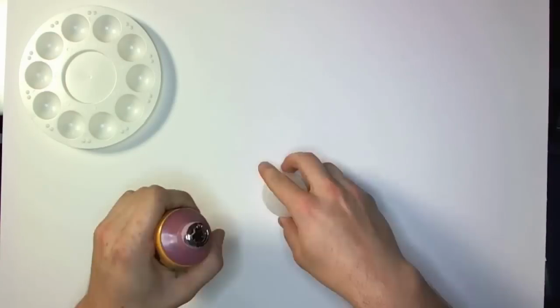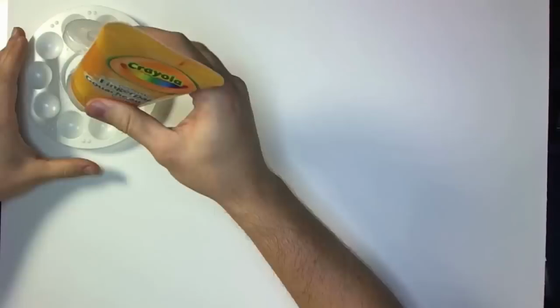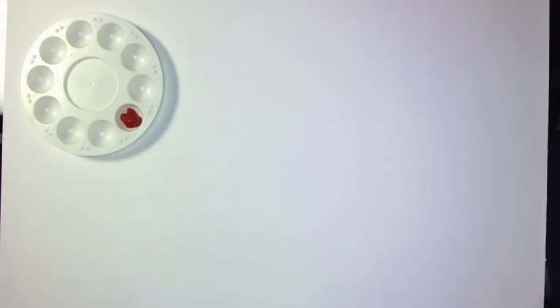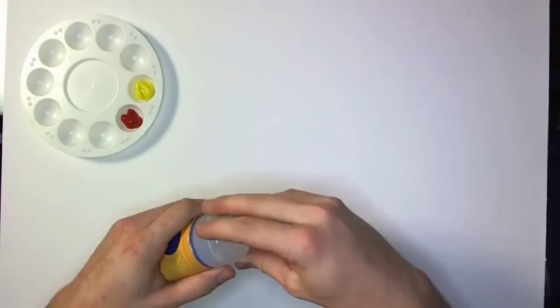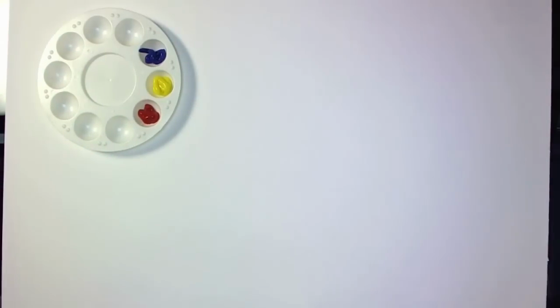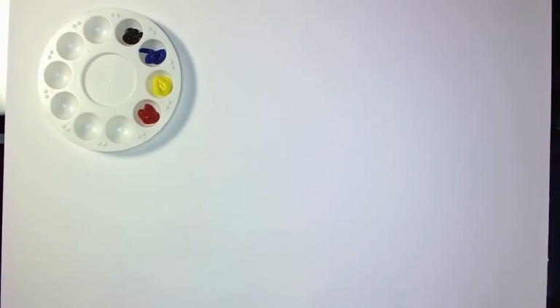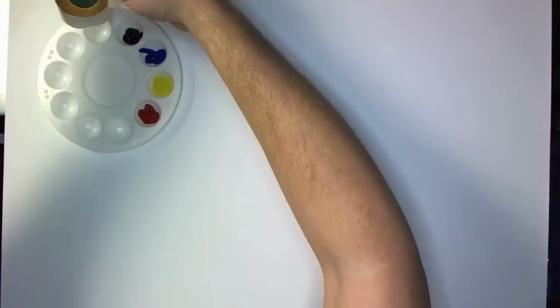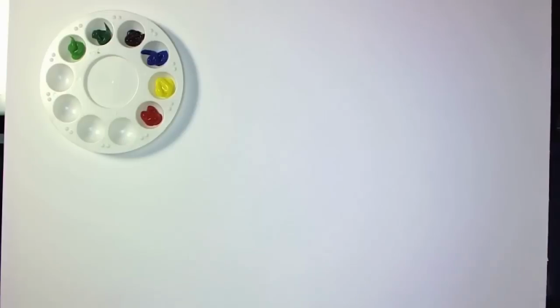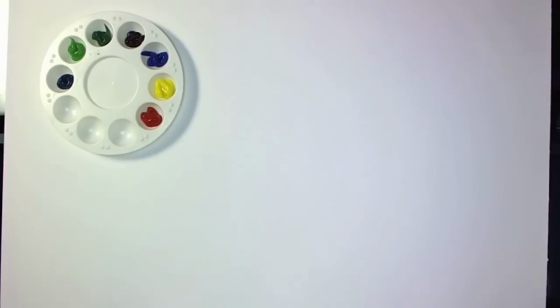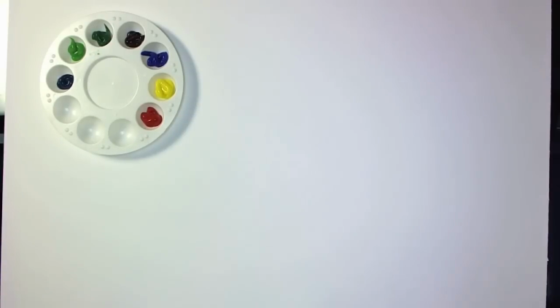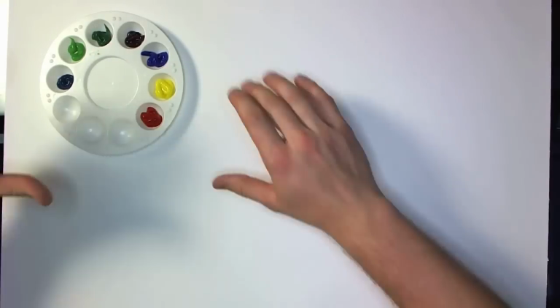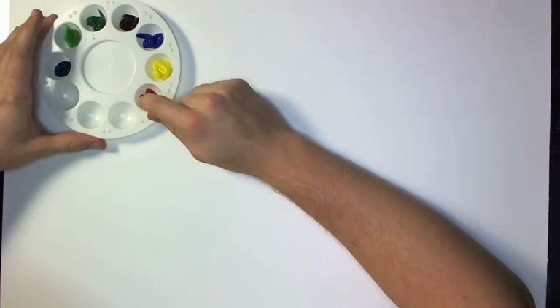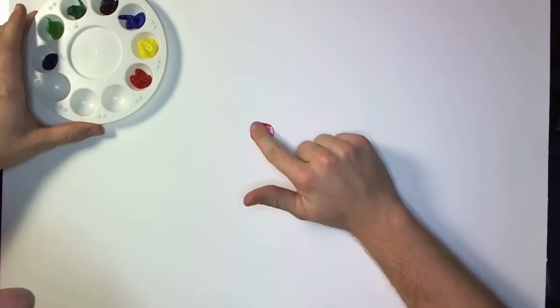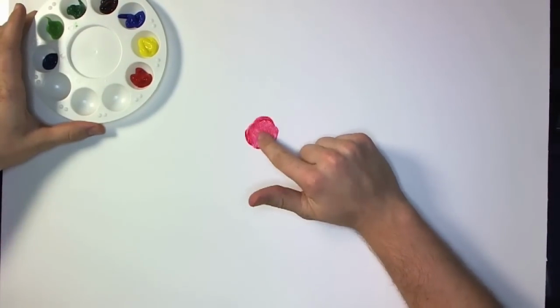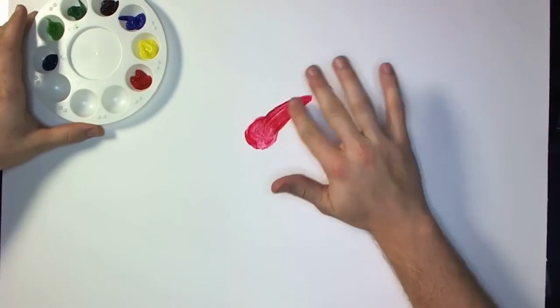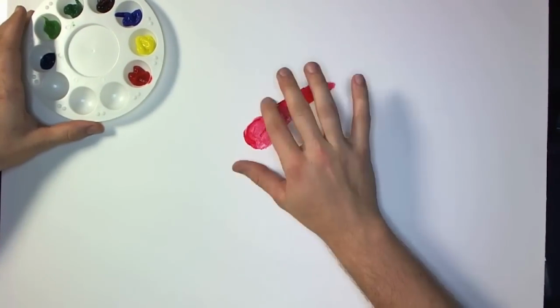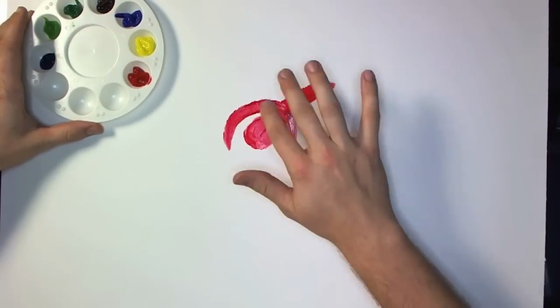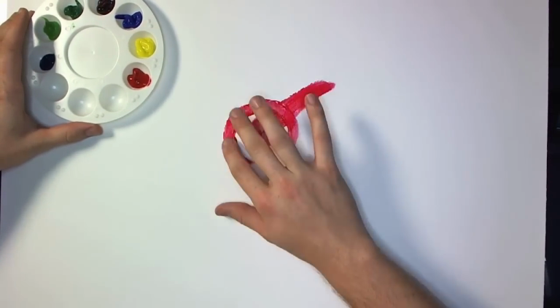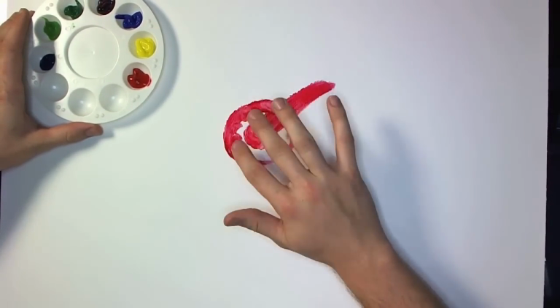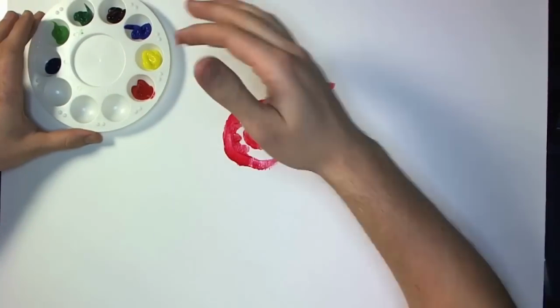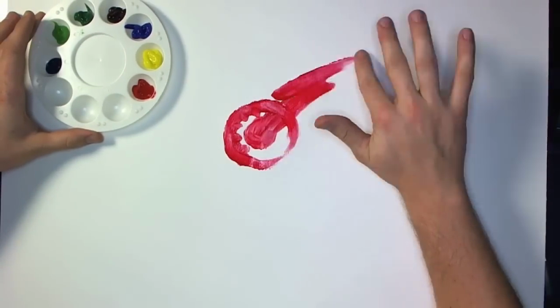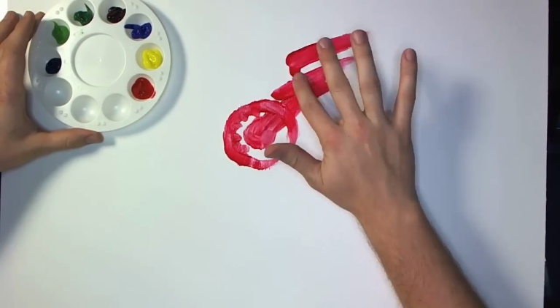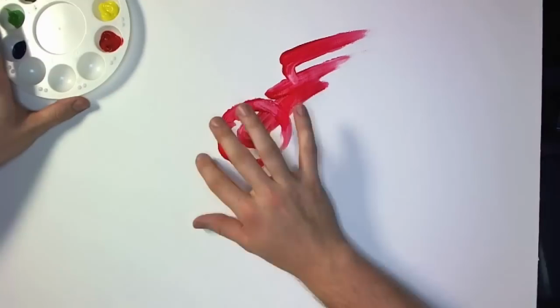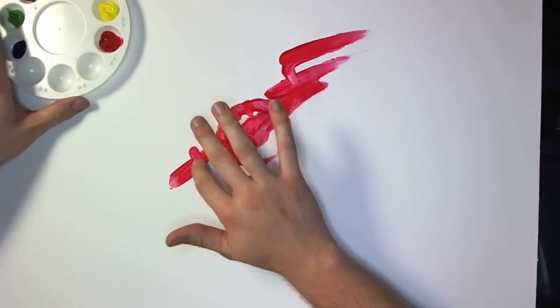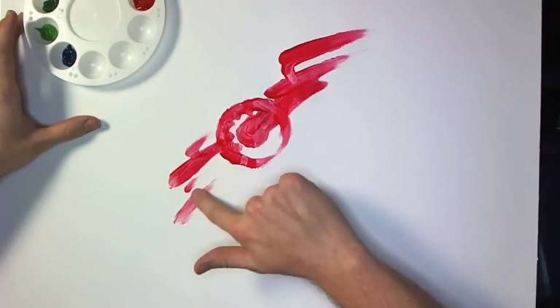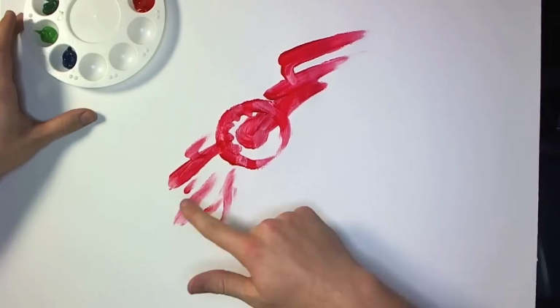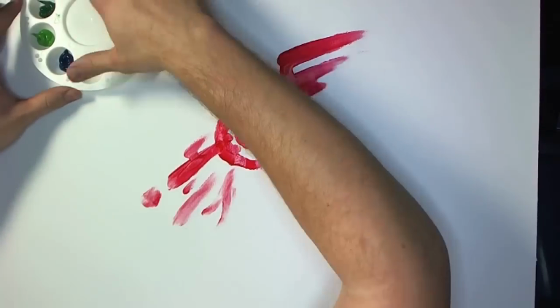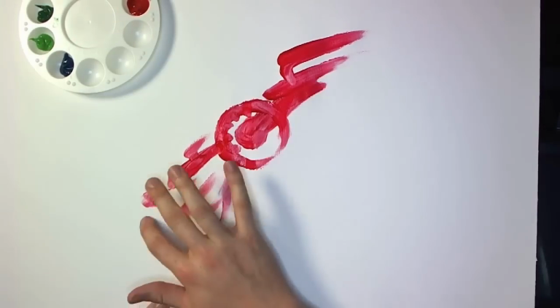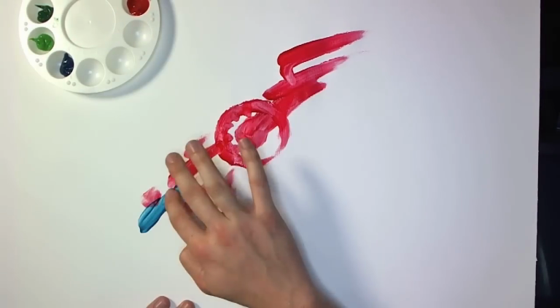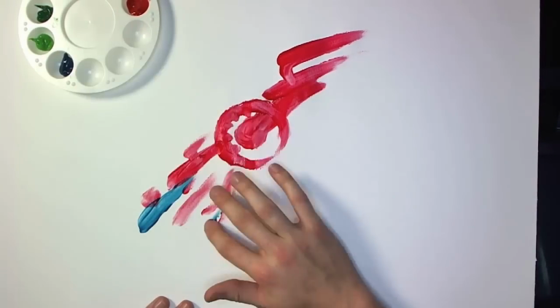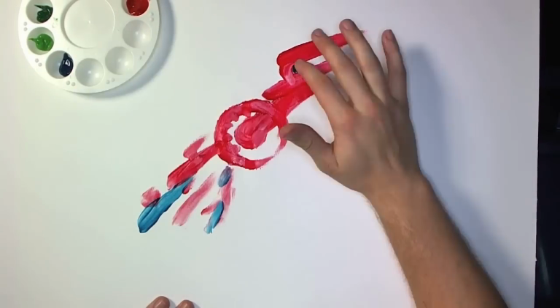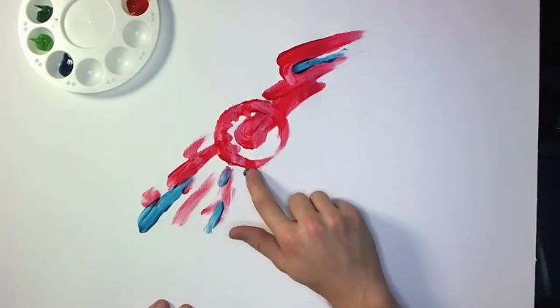Hi everyone. Someone gave me some finger paints in a secret Santa gift exchange that I was participating in. I haven't used finger paints since, like, kindergarten, so I figured I would get them out and use them, and I had a lot of fun.